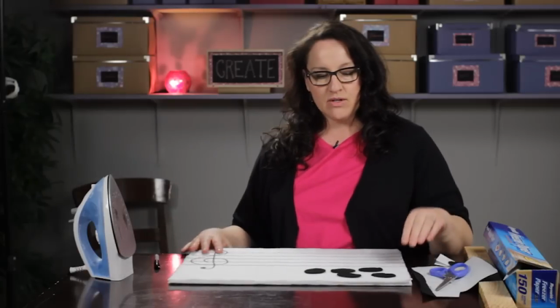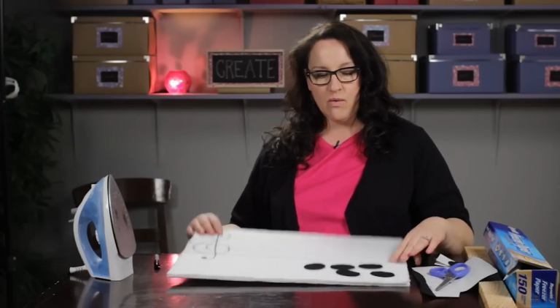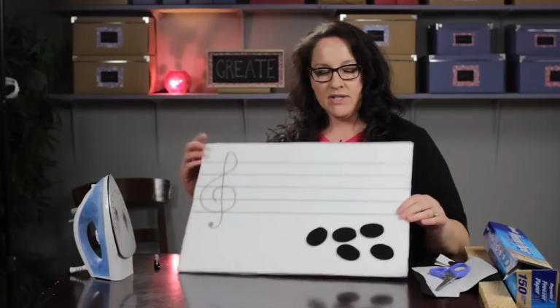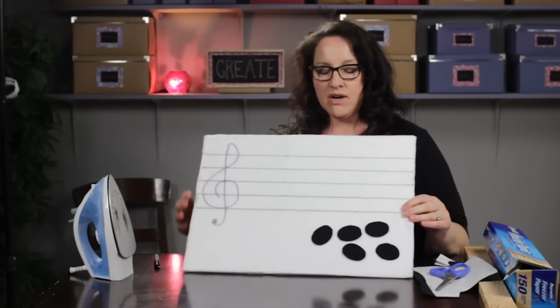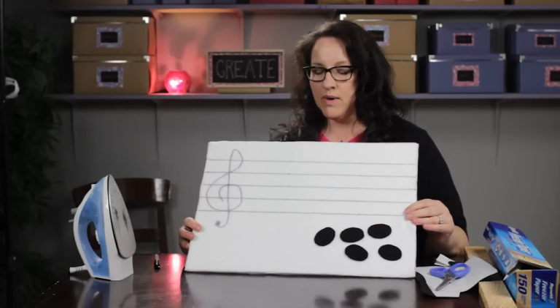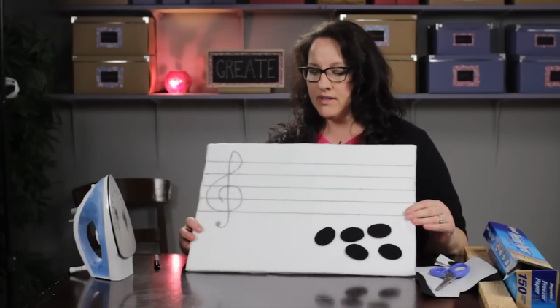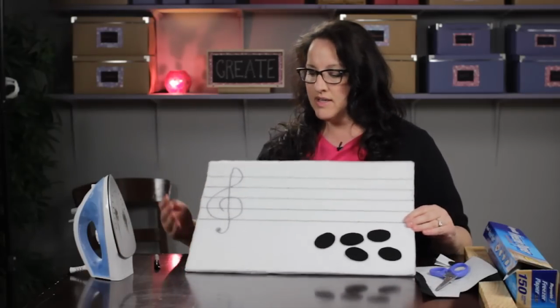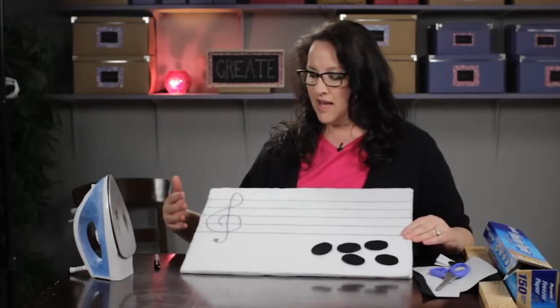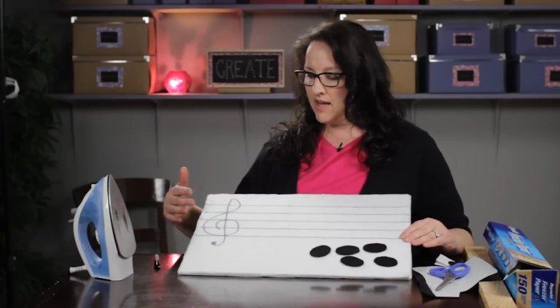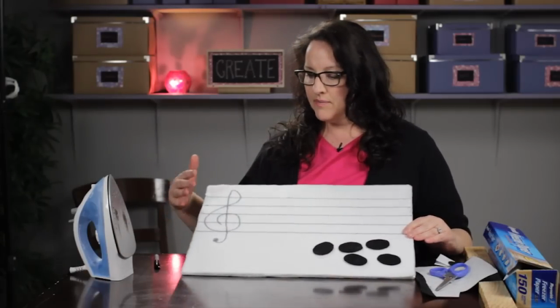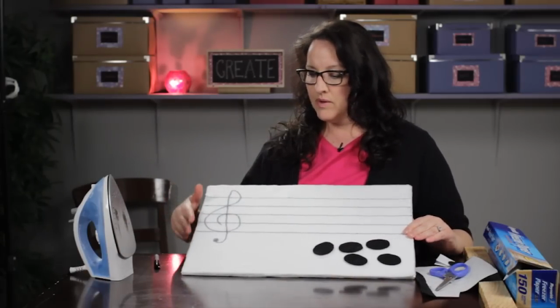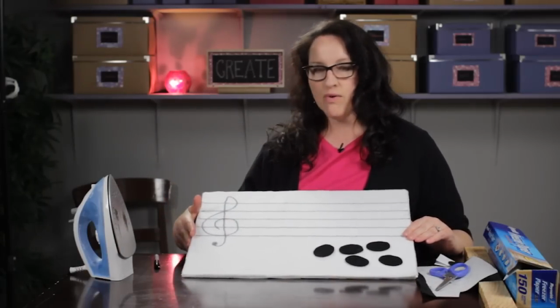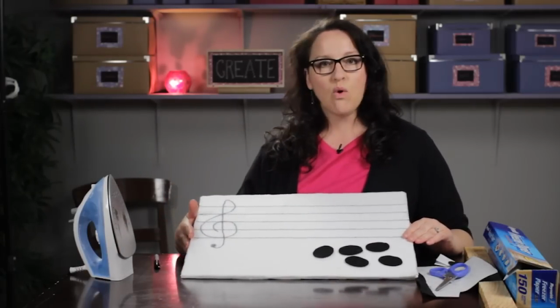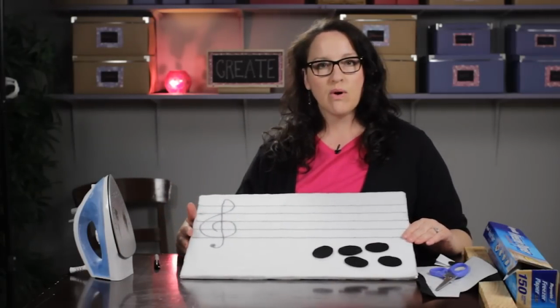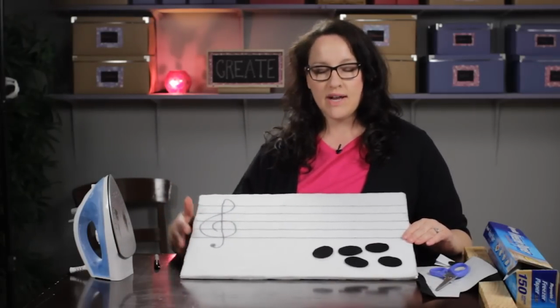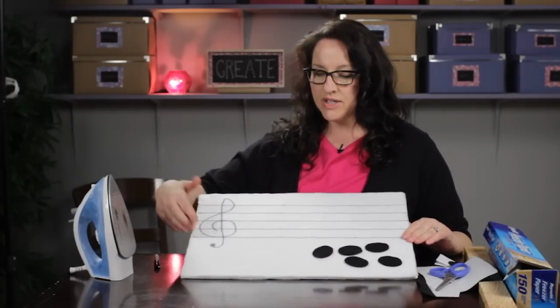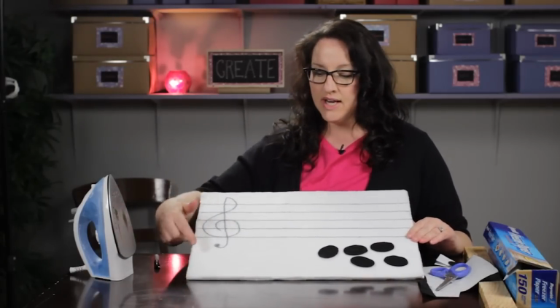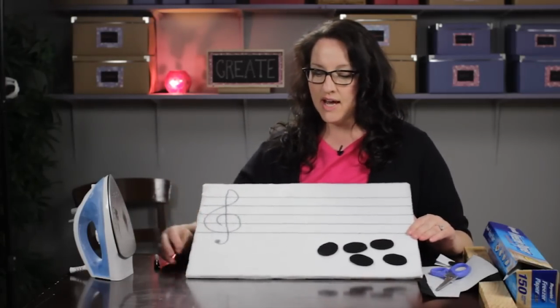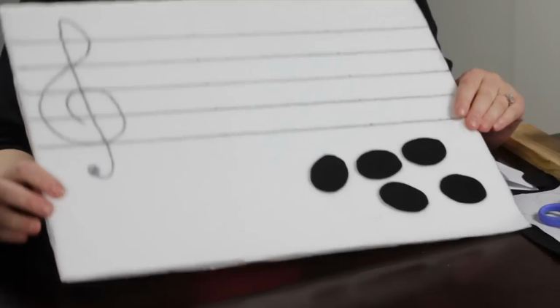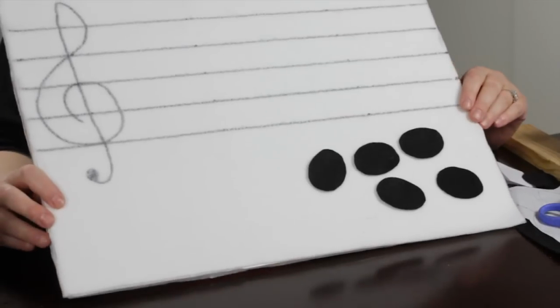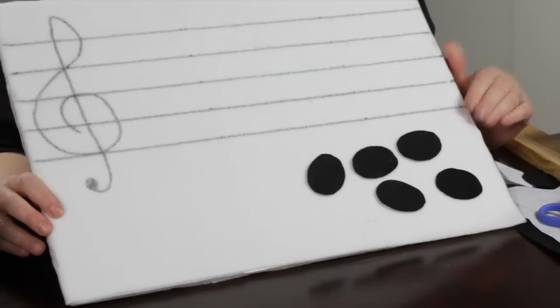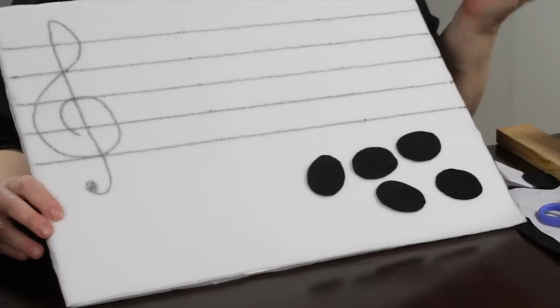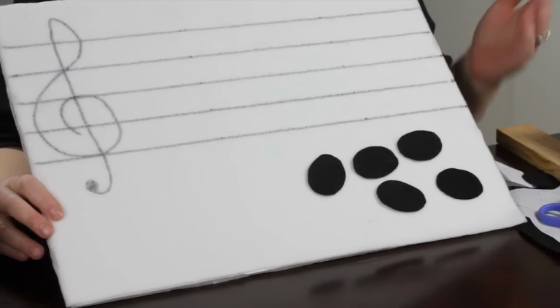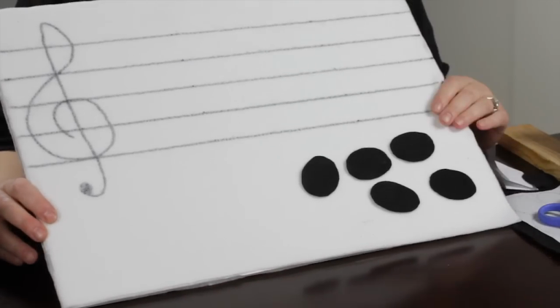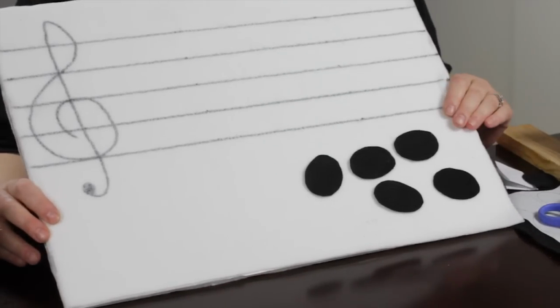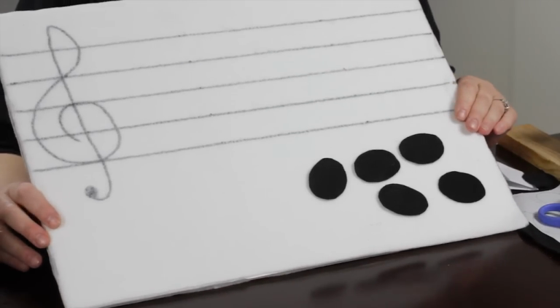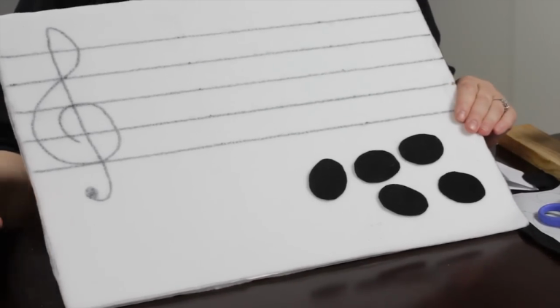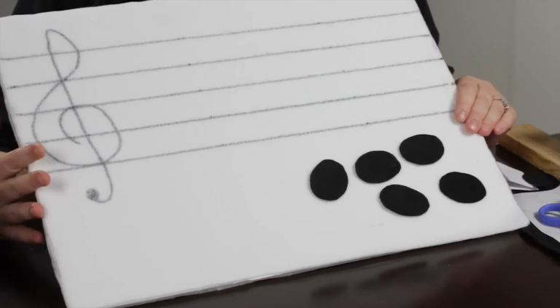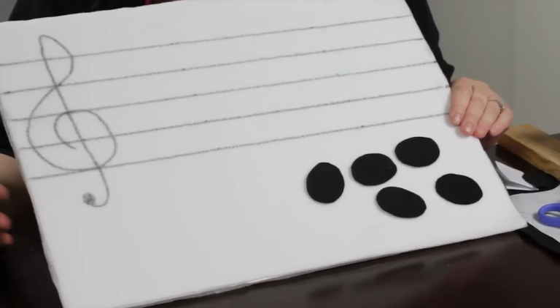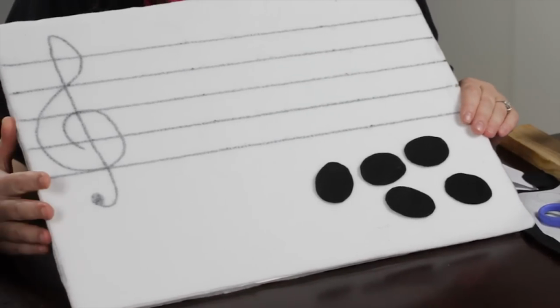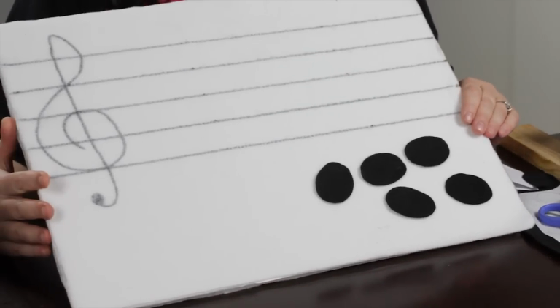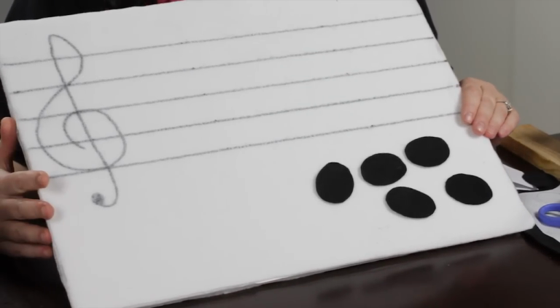What I started with is a foam core board and I just cut it in half to get this size. You could make a larger one if you want to, but this is the size that I chose to do.